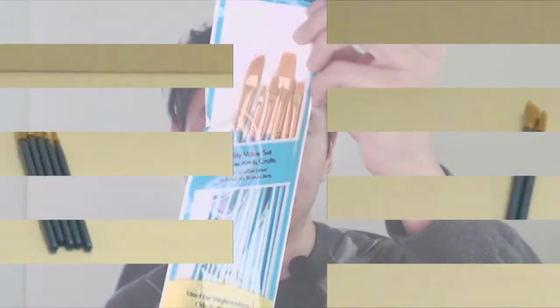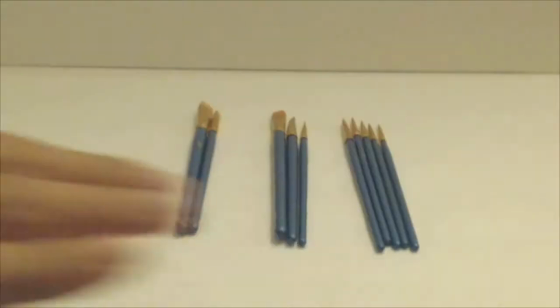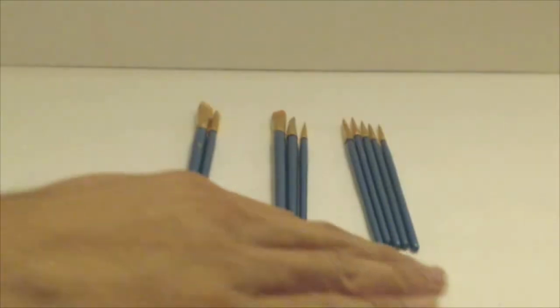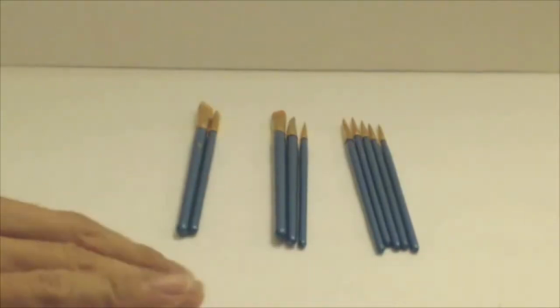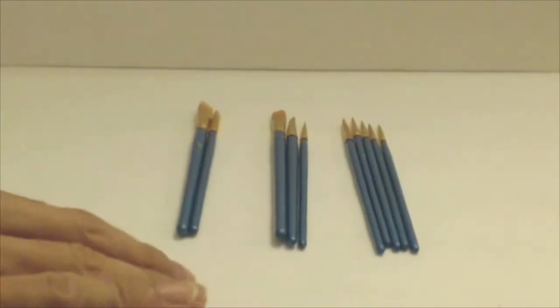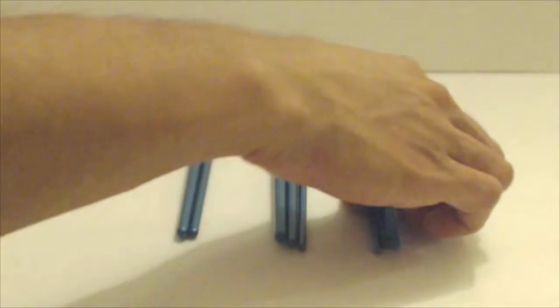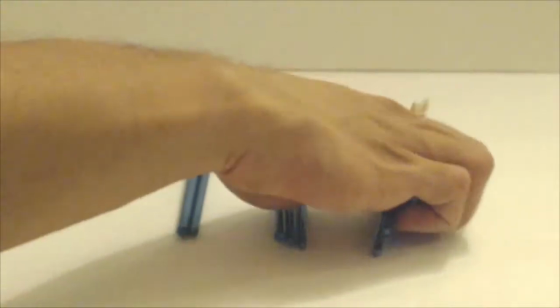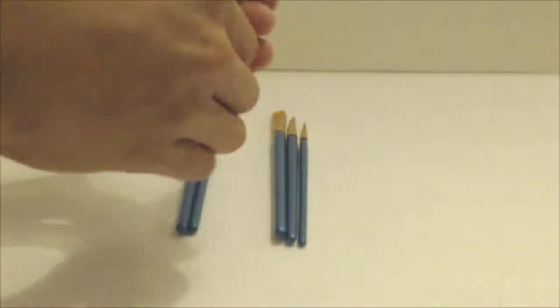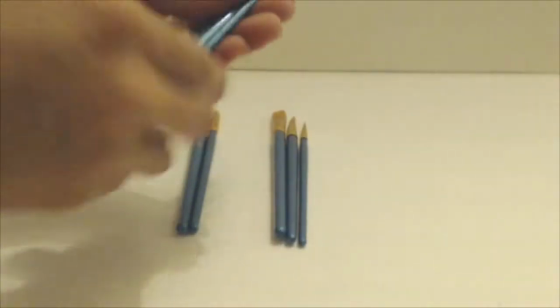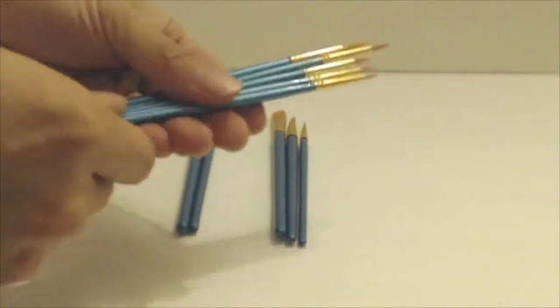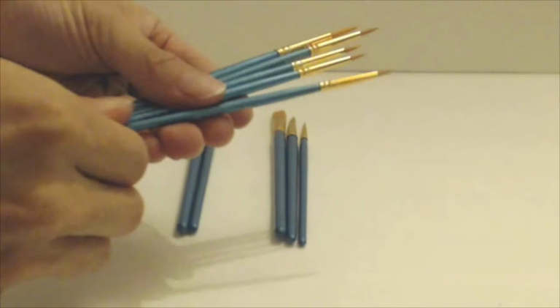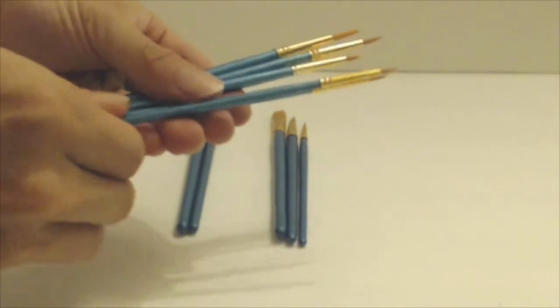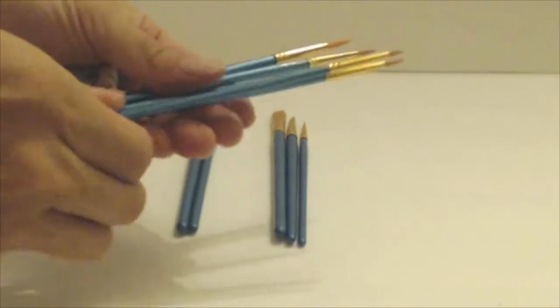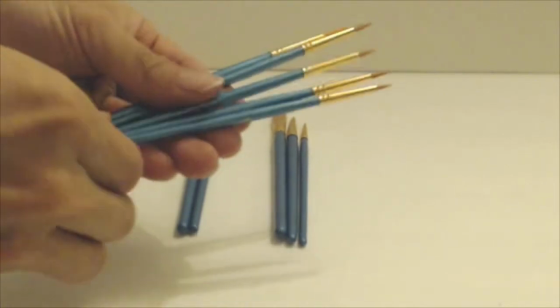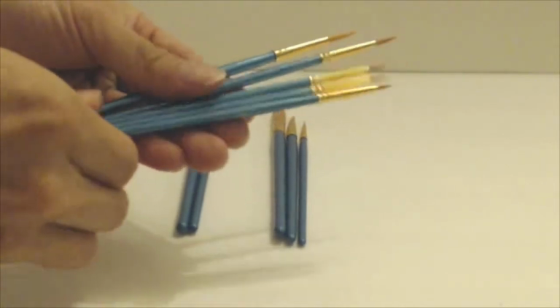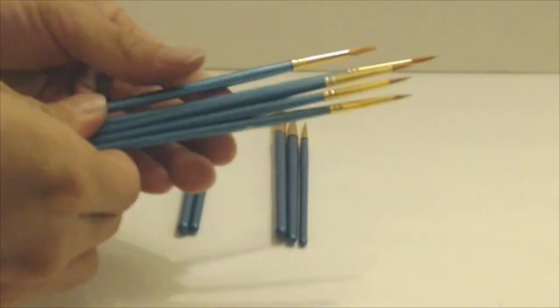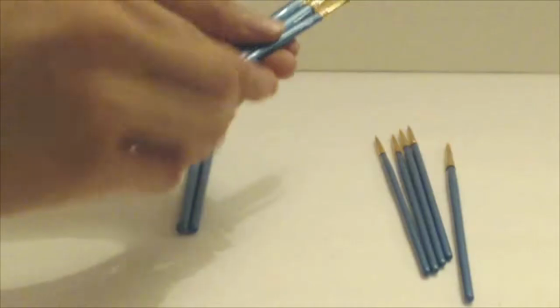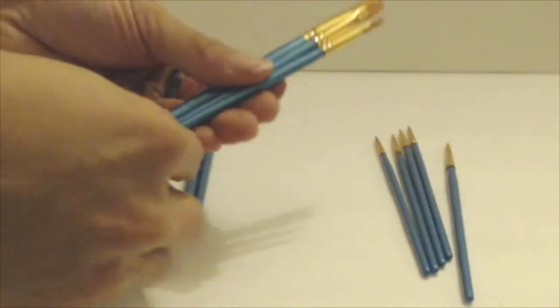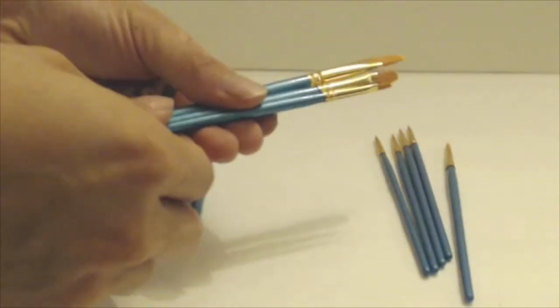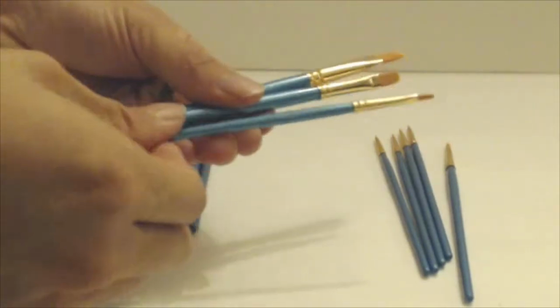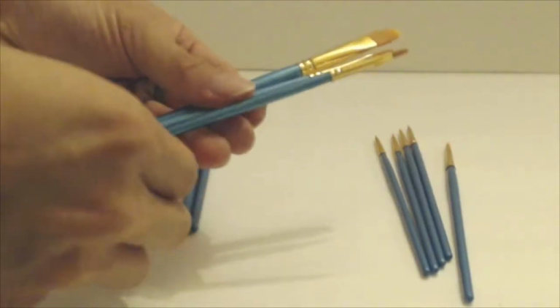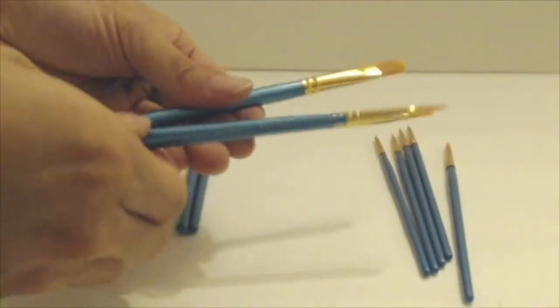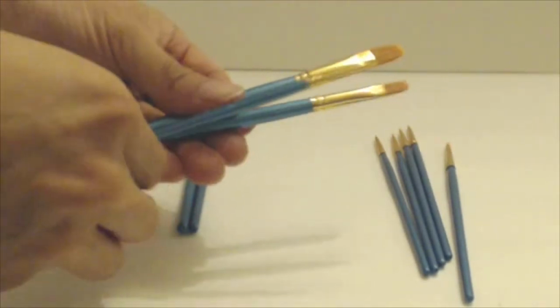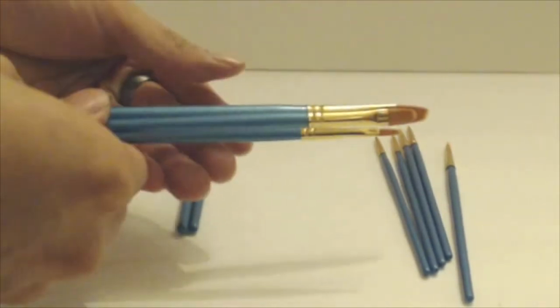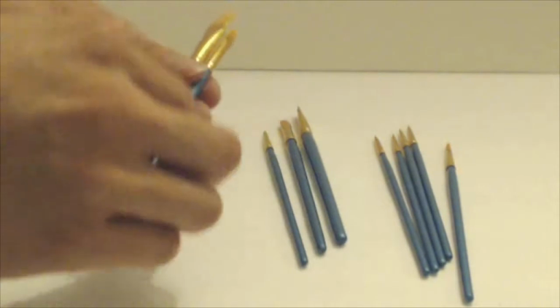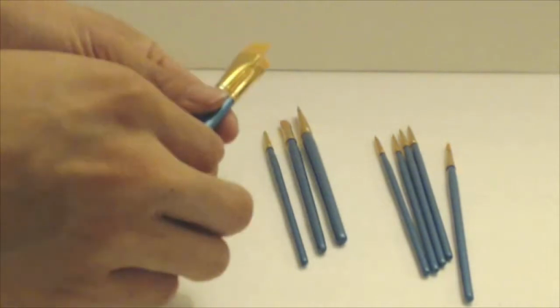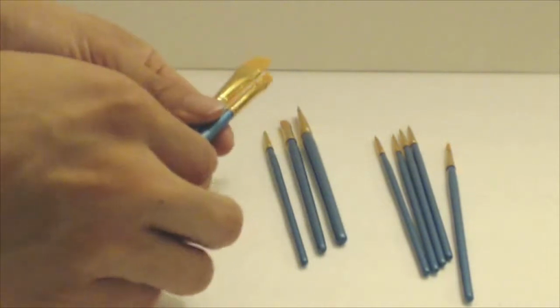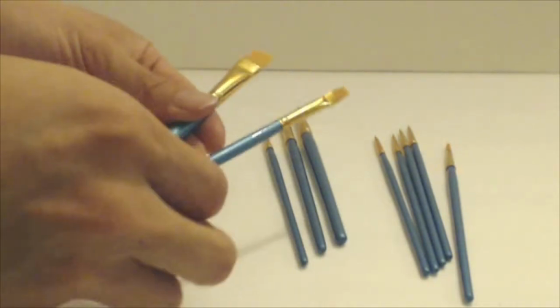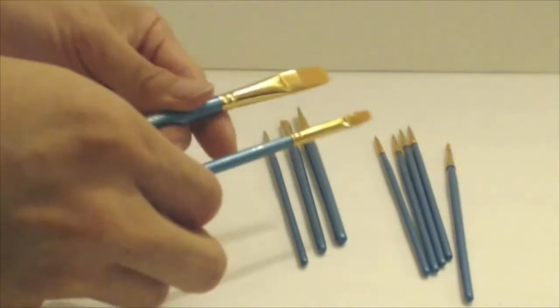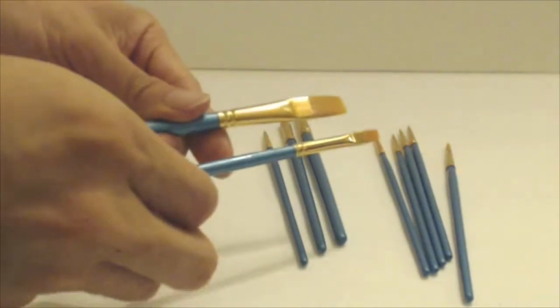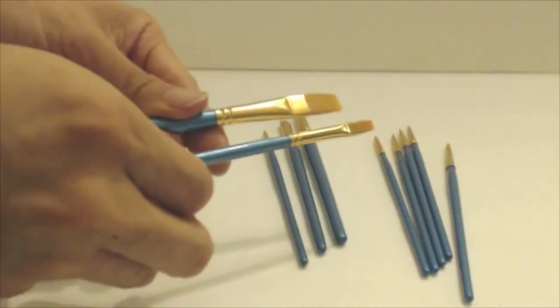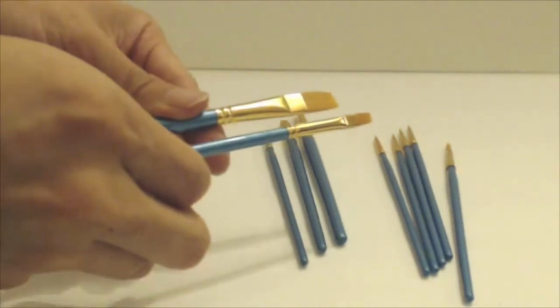You'll receive 10 brushes. There are 5 liners labeled 2-0, 1, 2, 3, and 5. Three filbert brushes numbered 2, 4, and 8, and 2 flat shader brushes numbered 6 and 5-8.